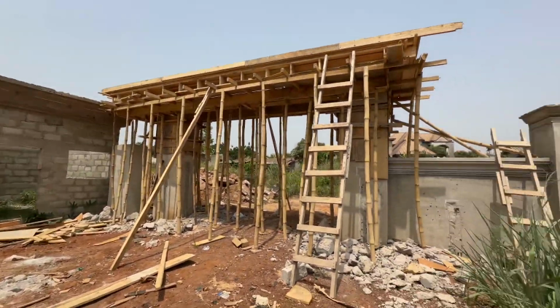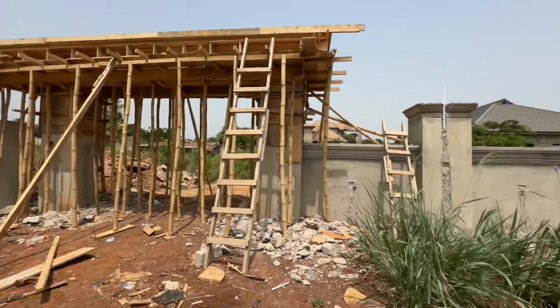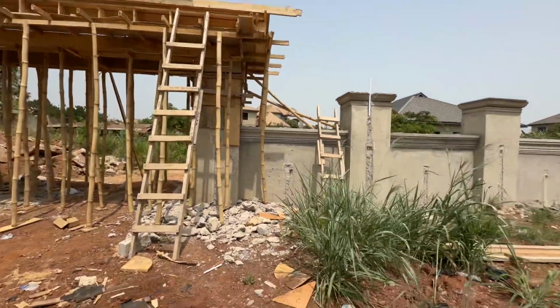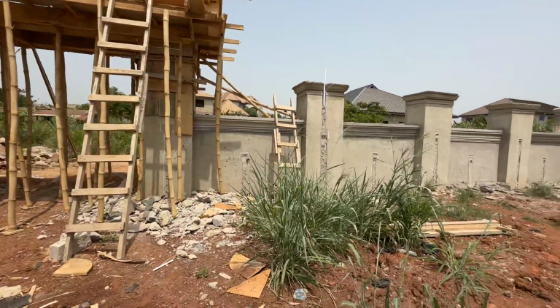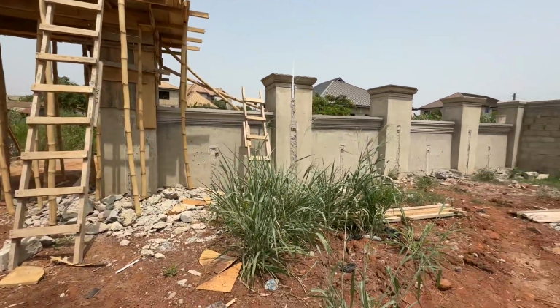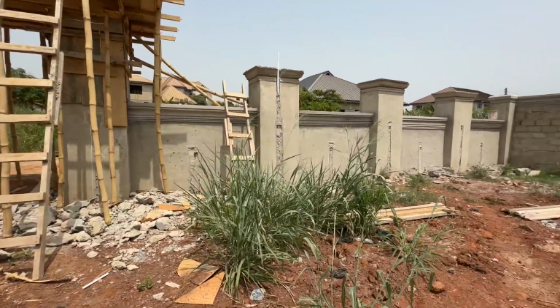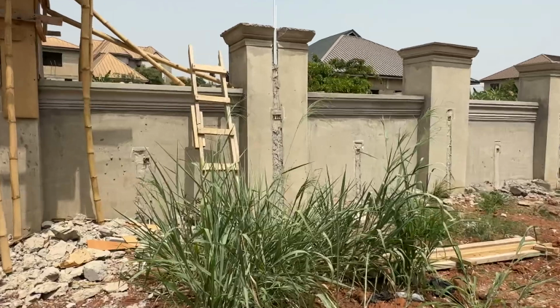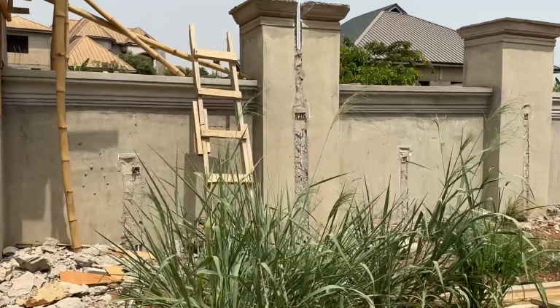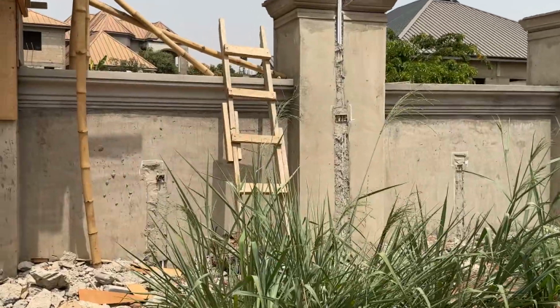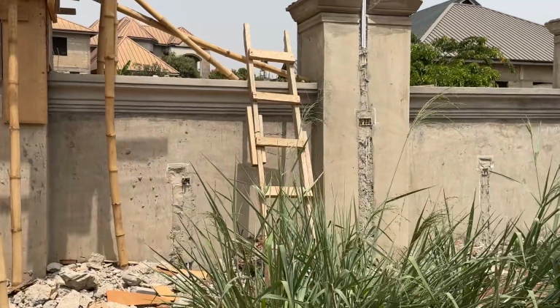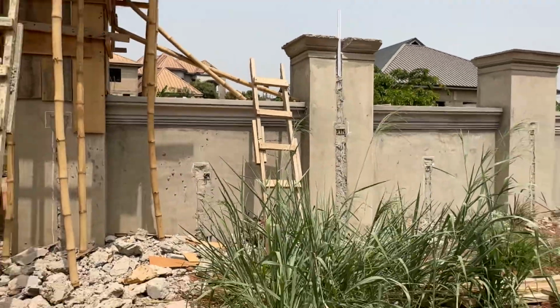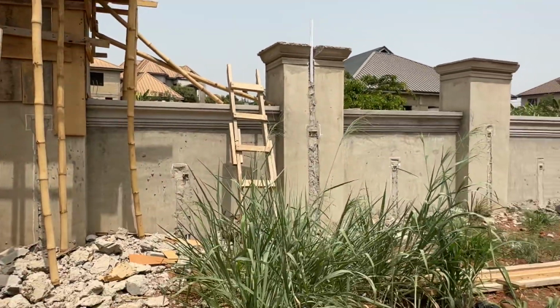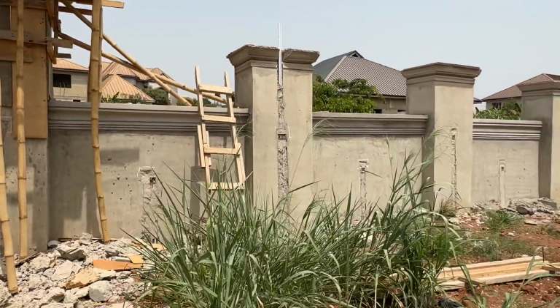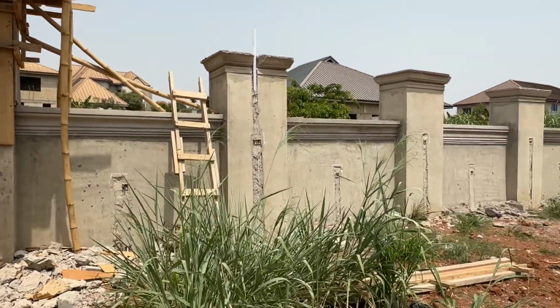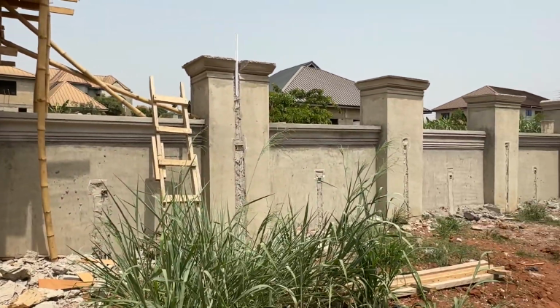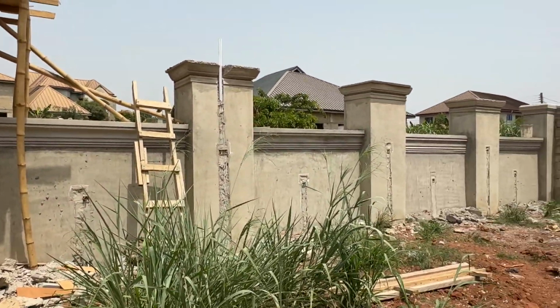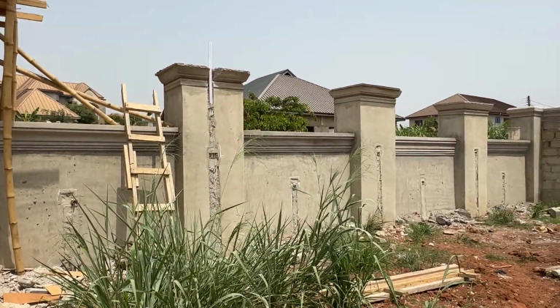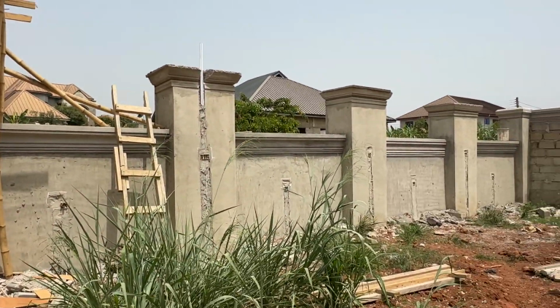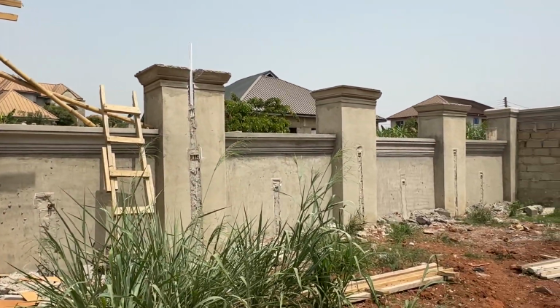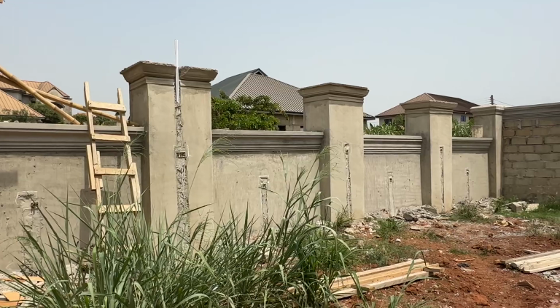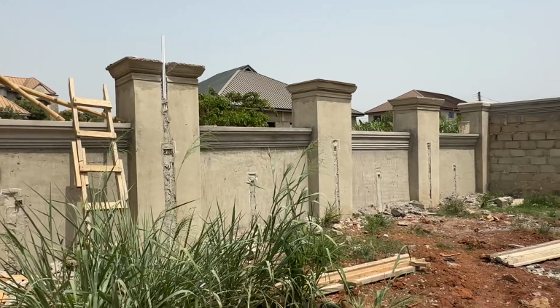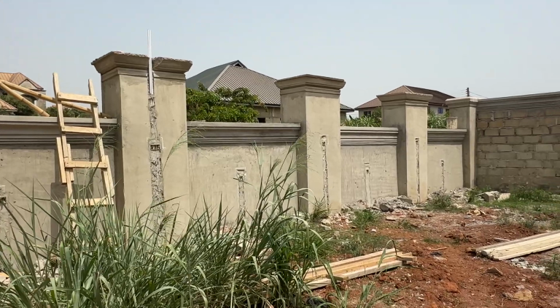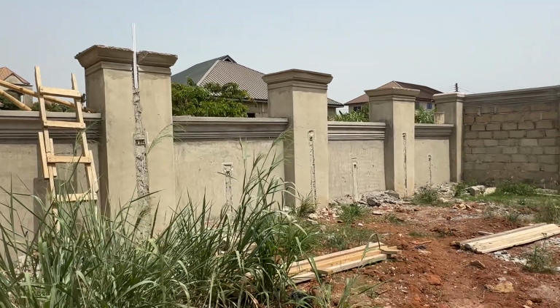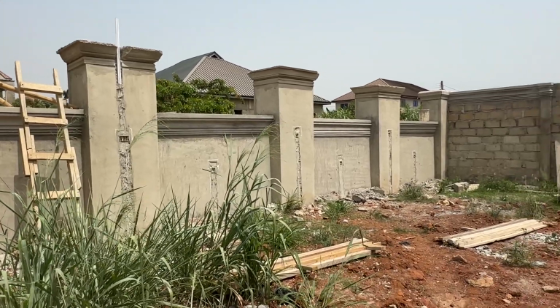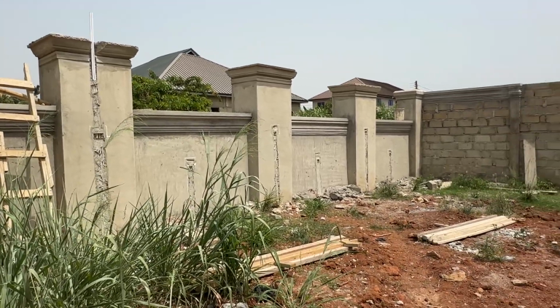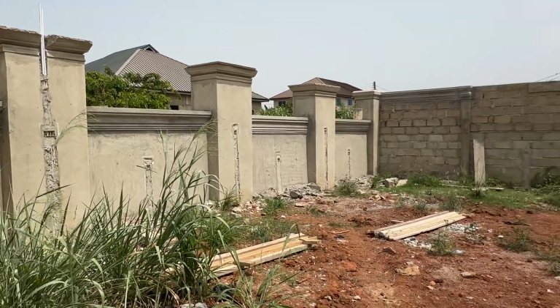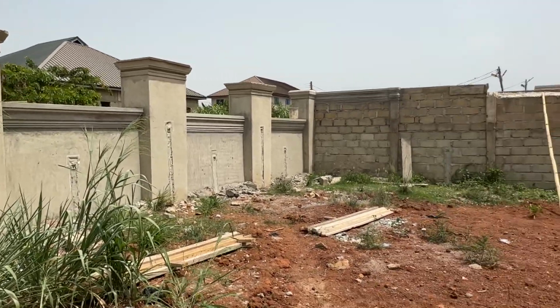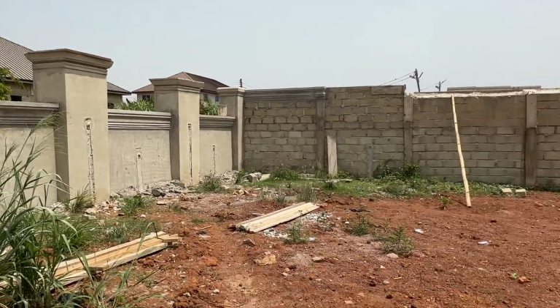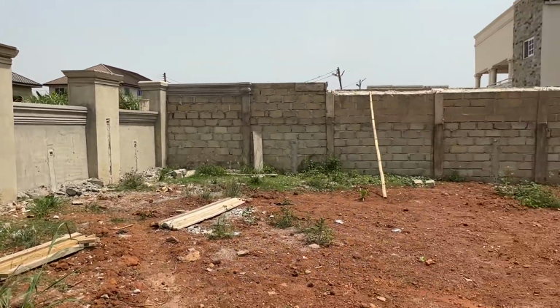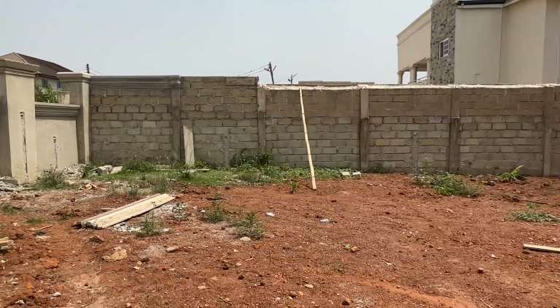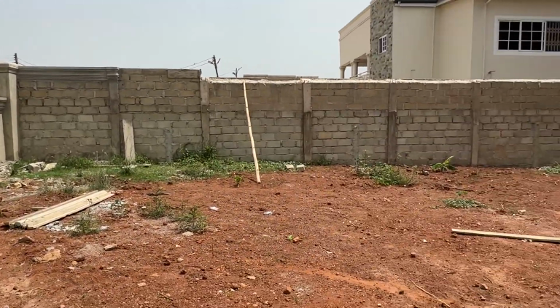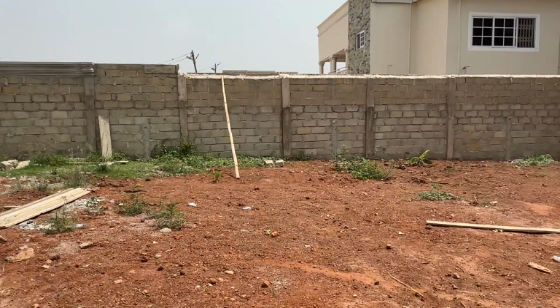You can see the wall itself — see how we use cement and sand to give you beautiful work. All these caps you are seeing here, we are going to change all of them. We are going to transform the caps. Everything will be unique. All the coping around the fence wall, we are going to work on them.